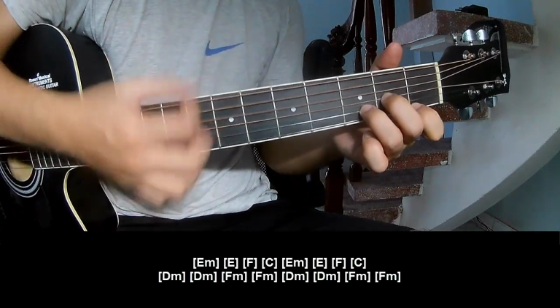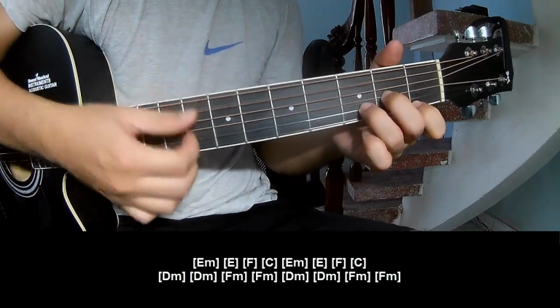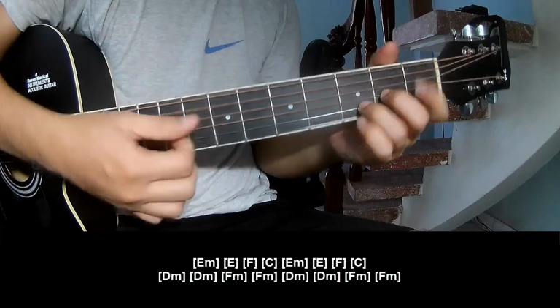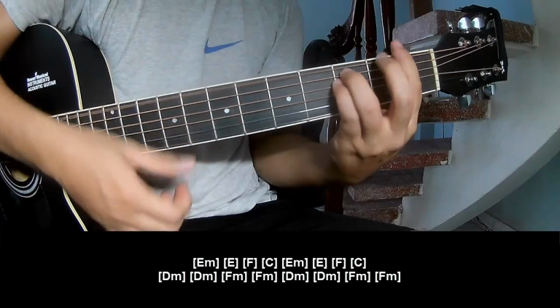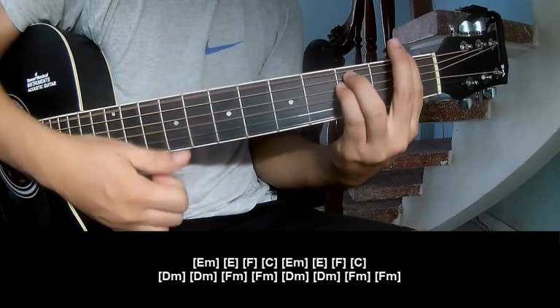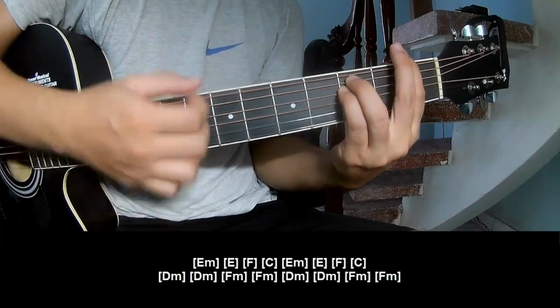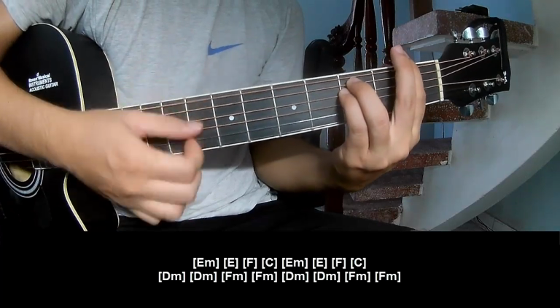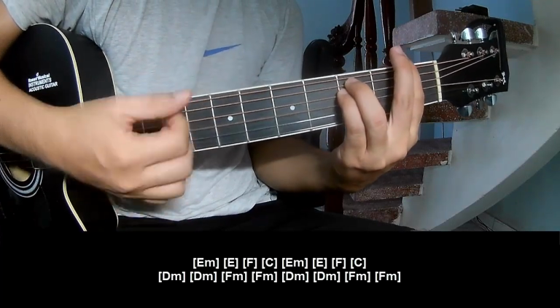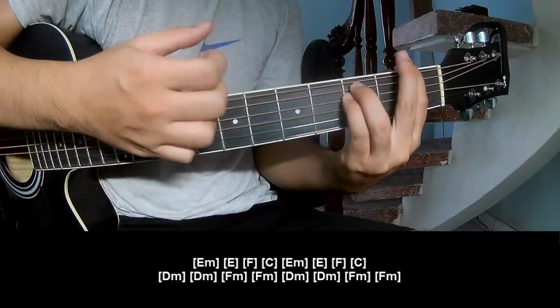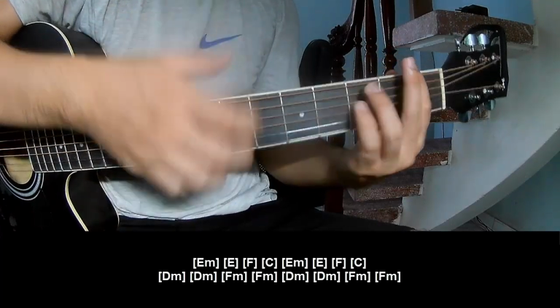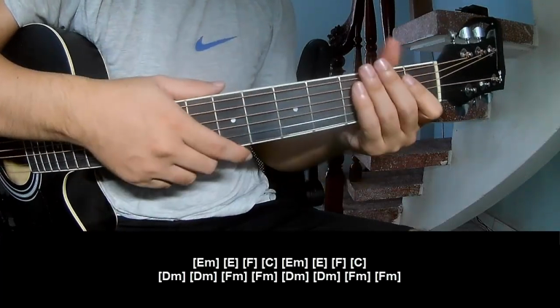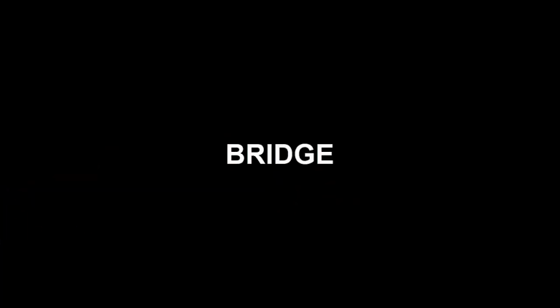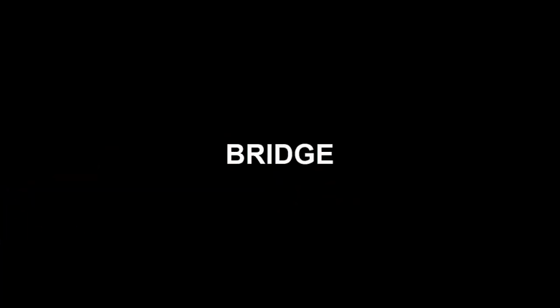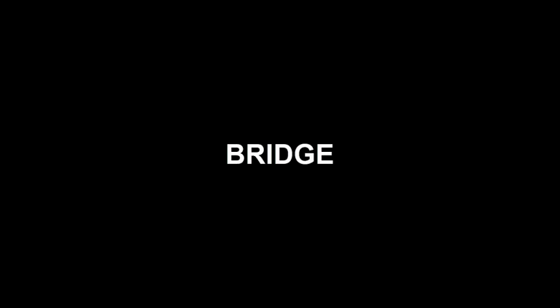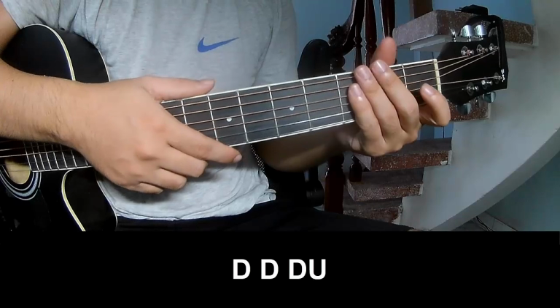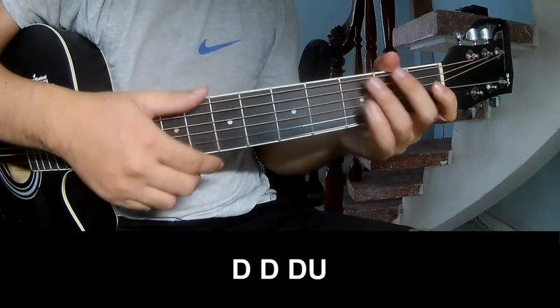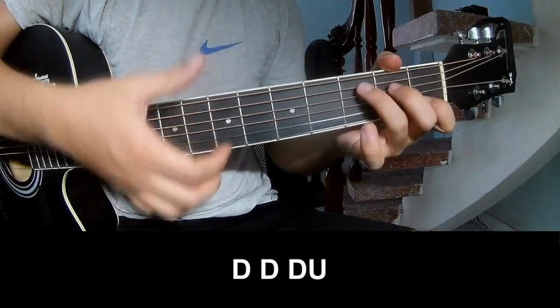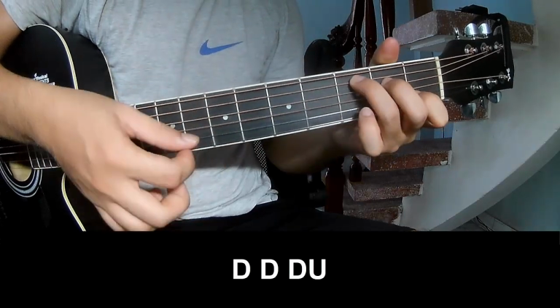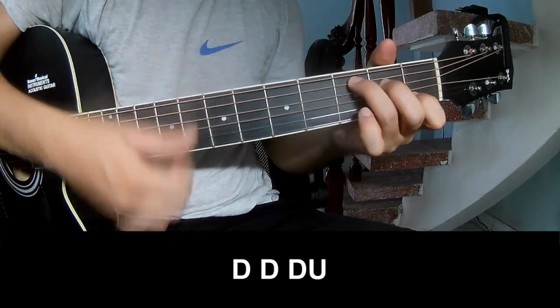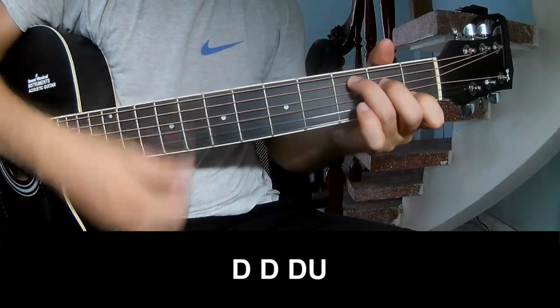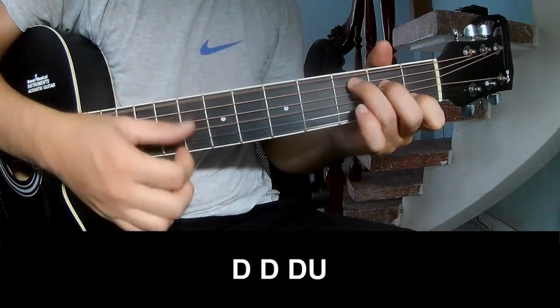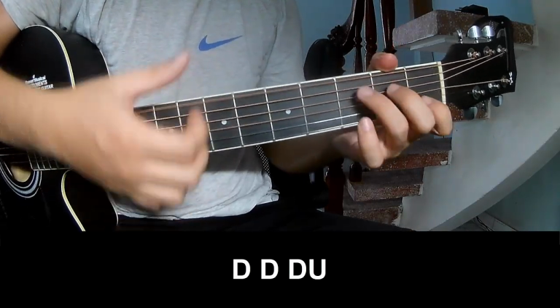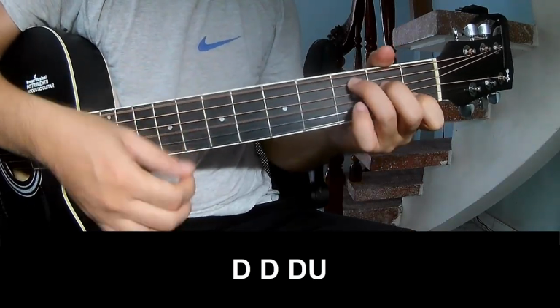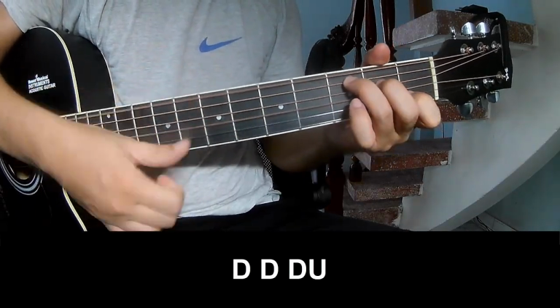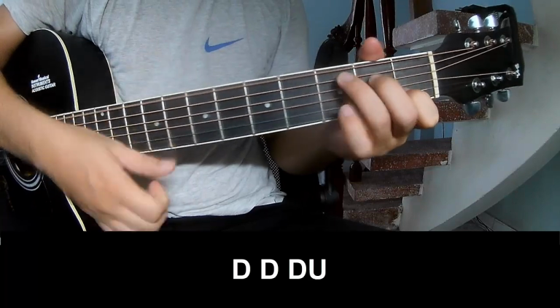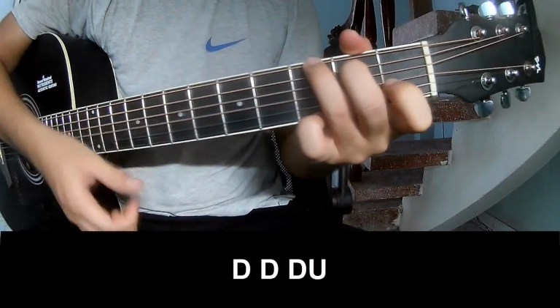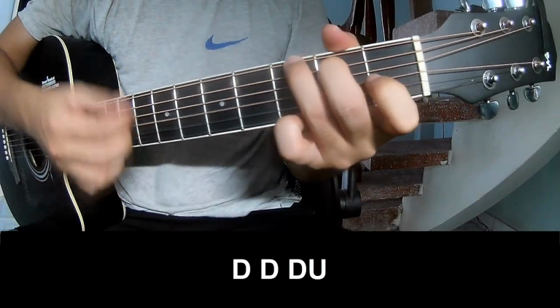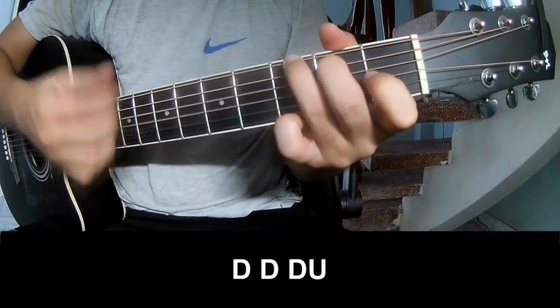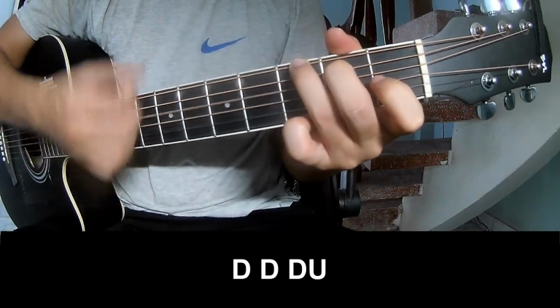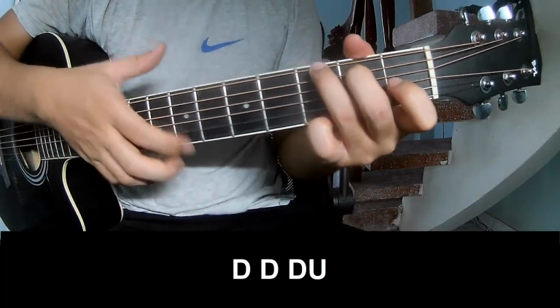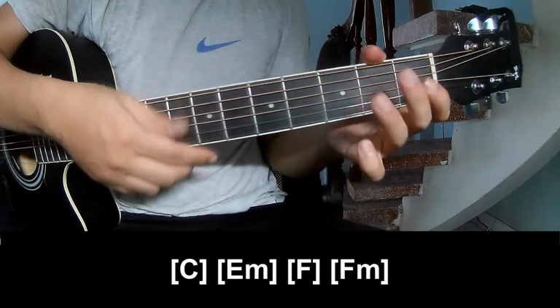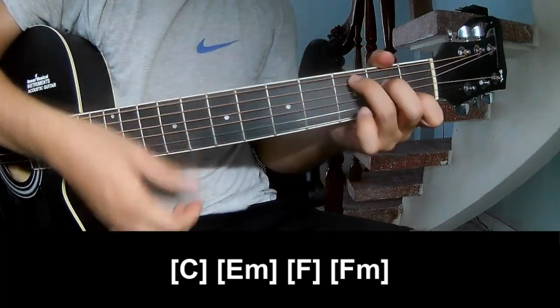Dm, Fm — and choose the pro section to play Tau, Tau up, Tau, Tau, Tau, Tau up. And play long: C, Em.